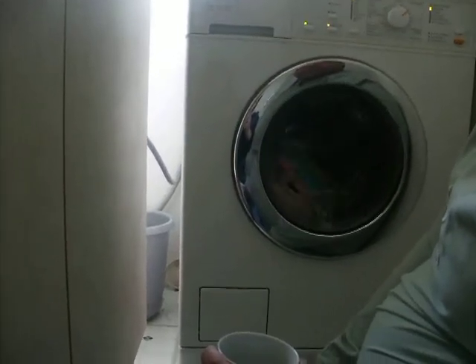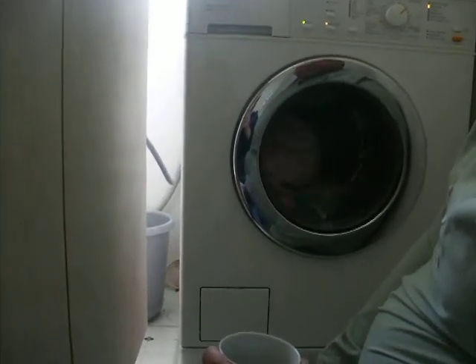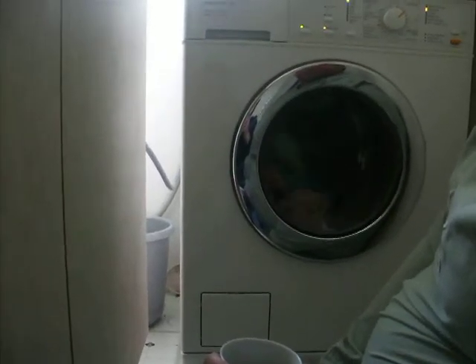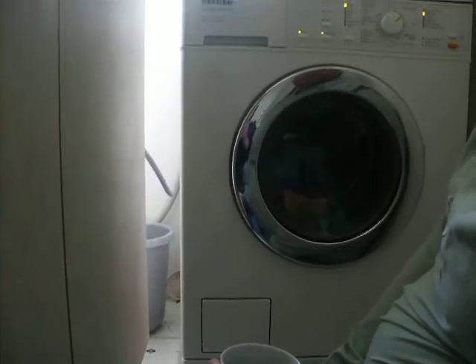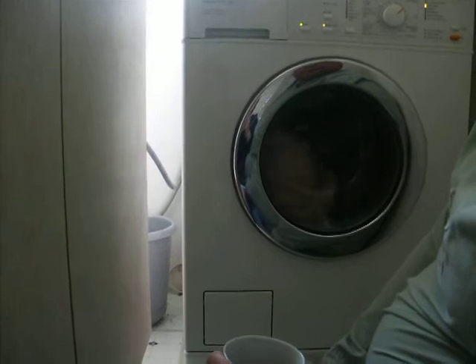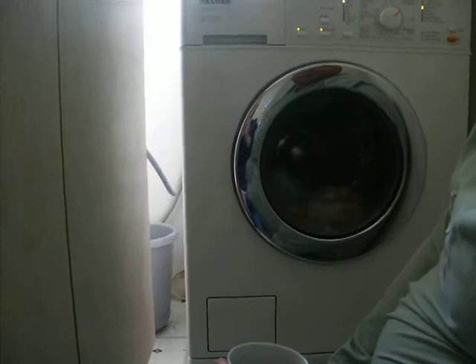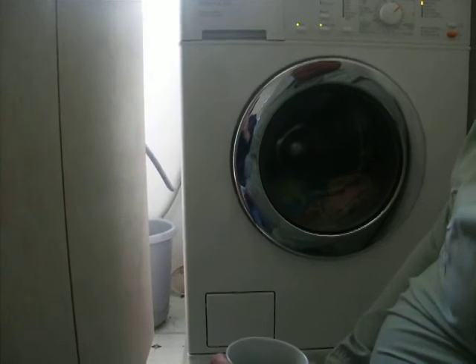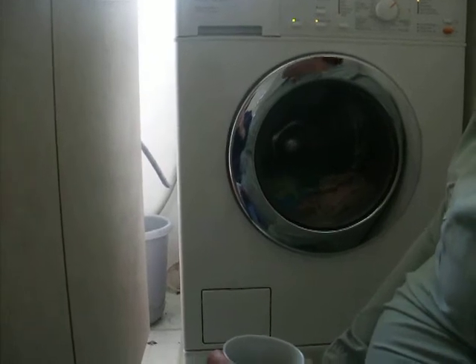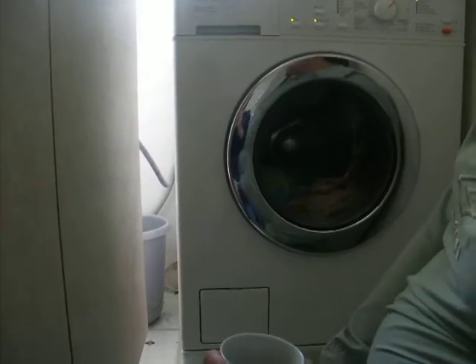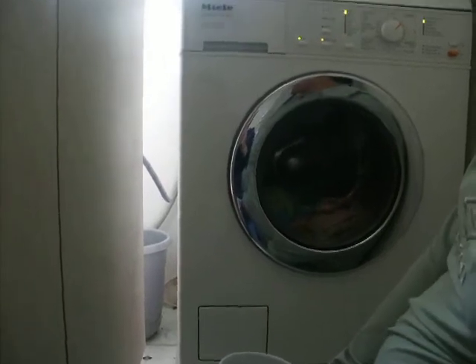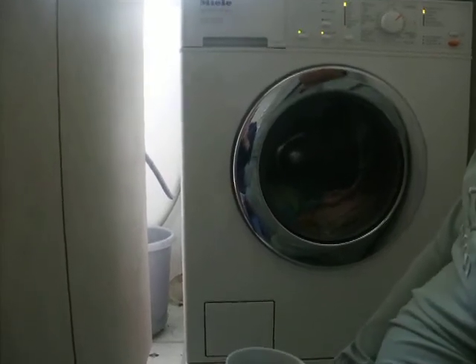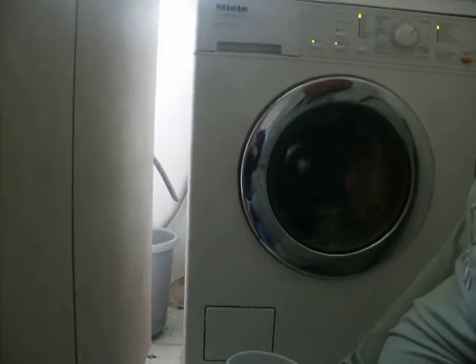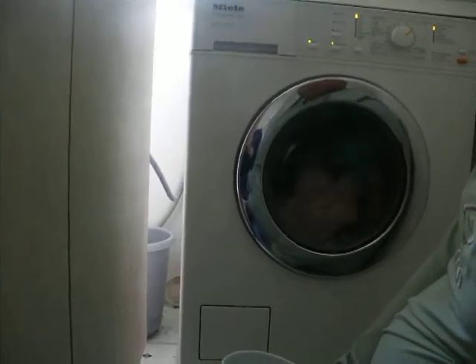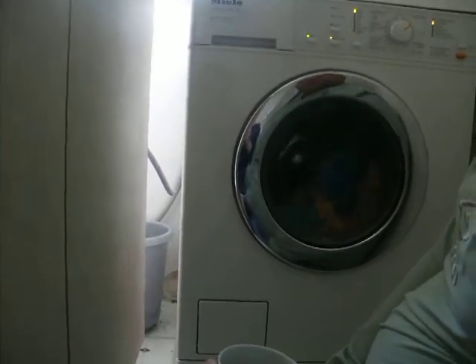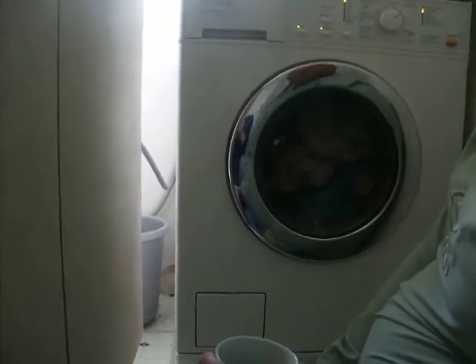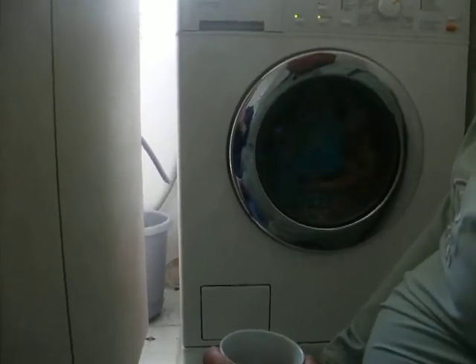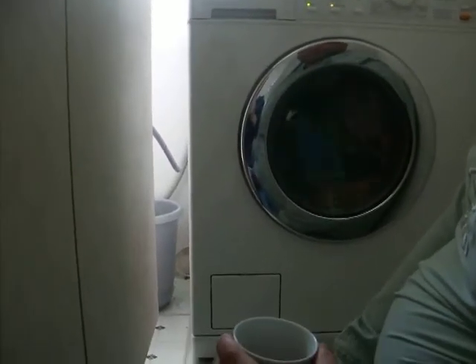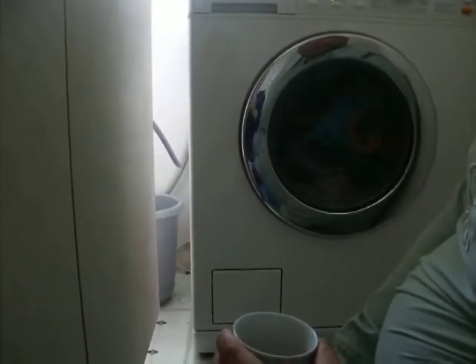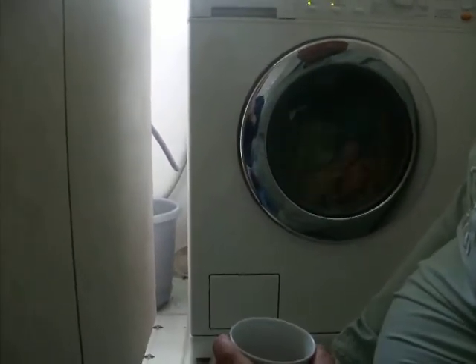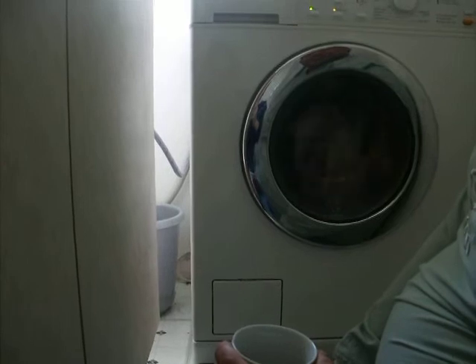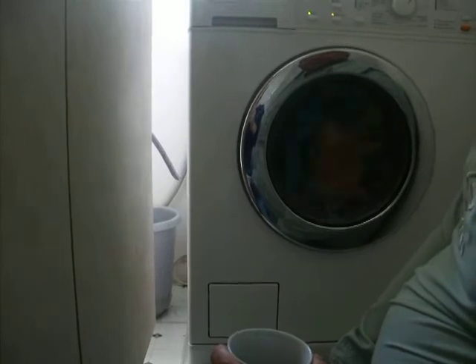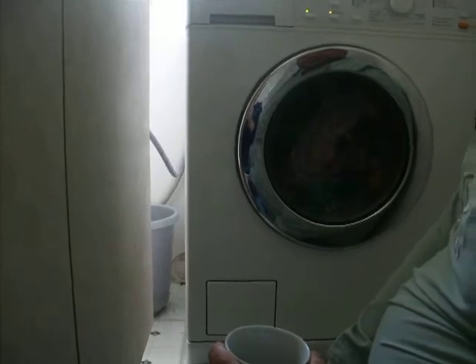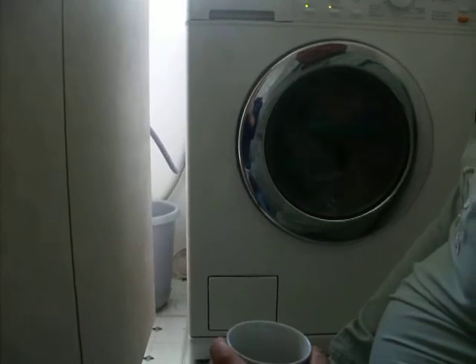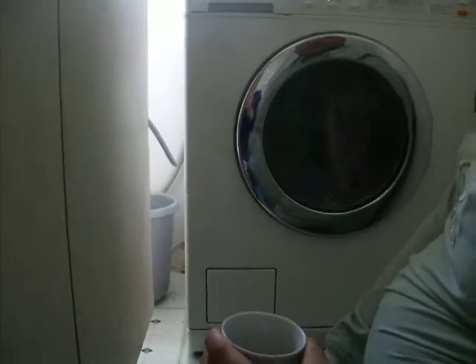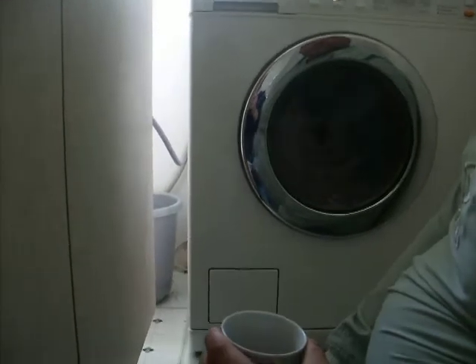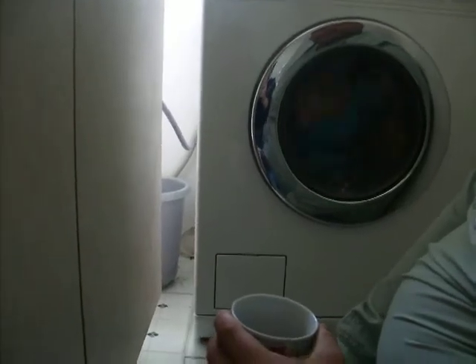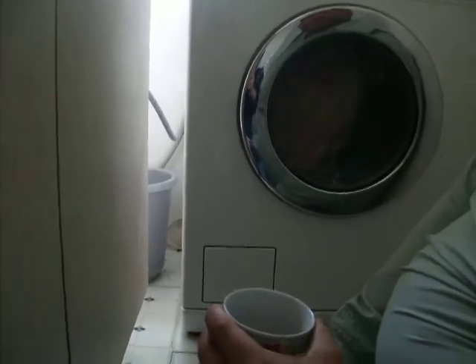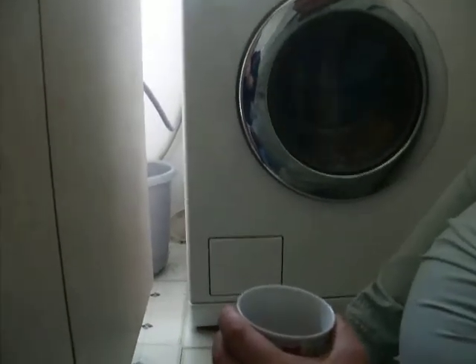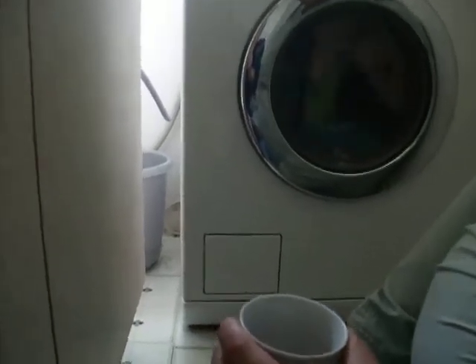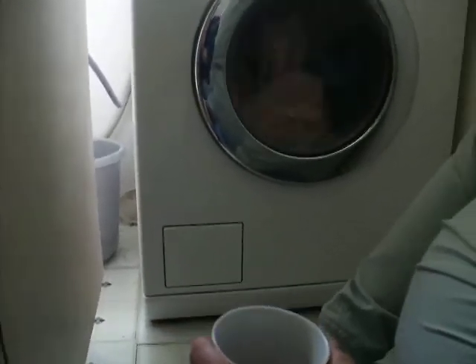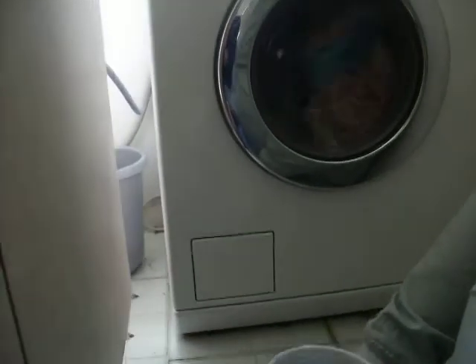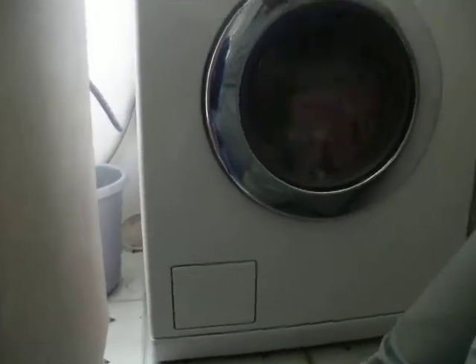But to be honest with you, I'm quite happy with the standard drum. Nice sudsy wash, nice tumbles as well.